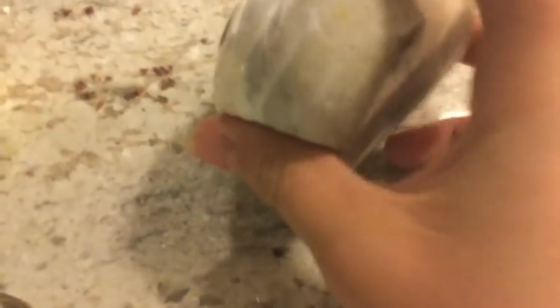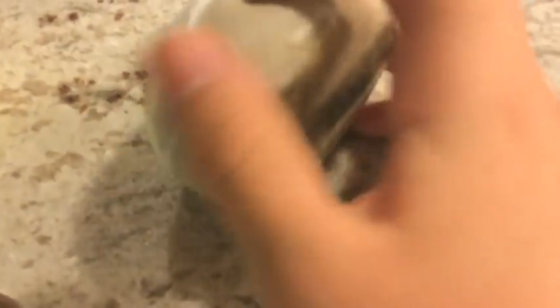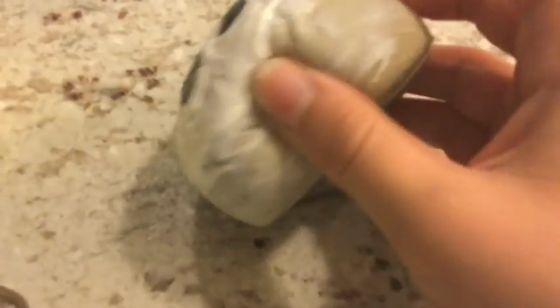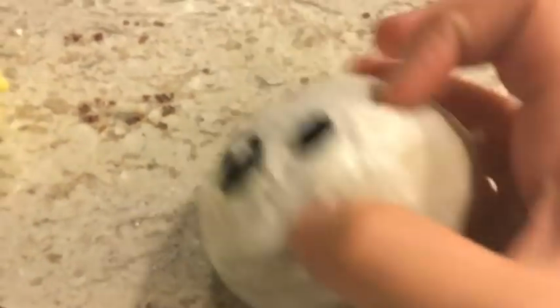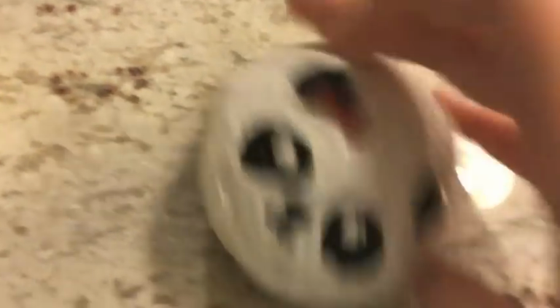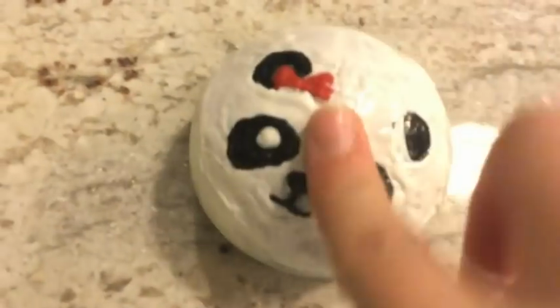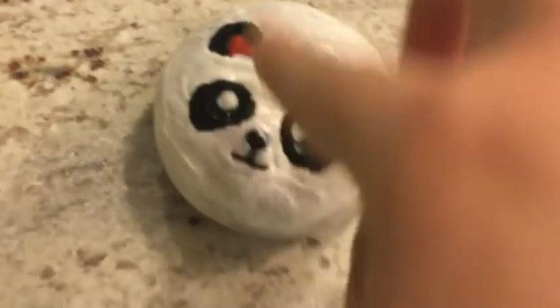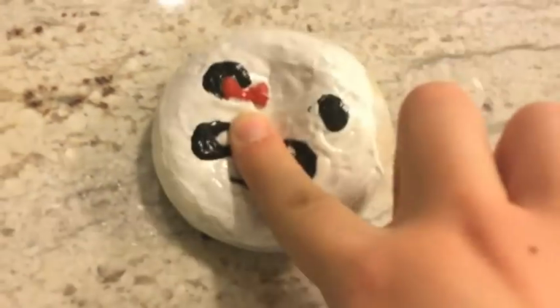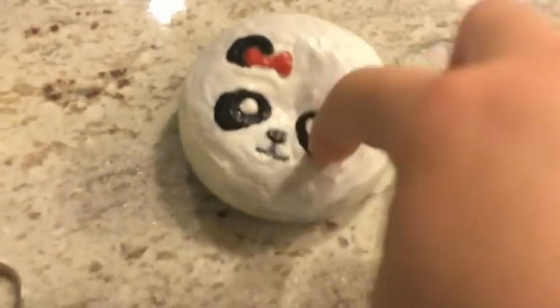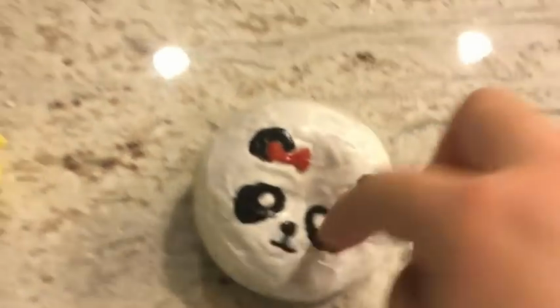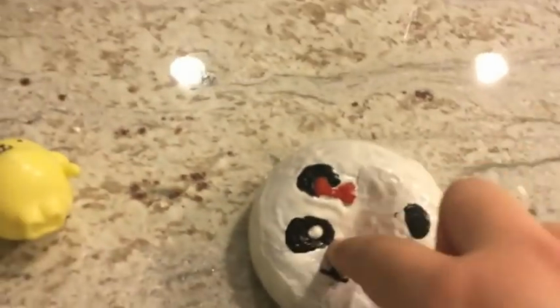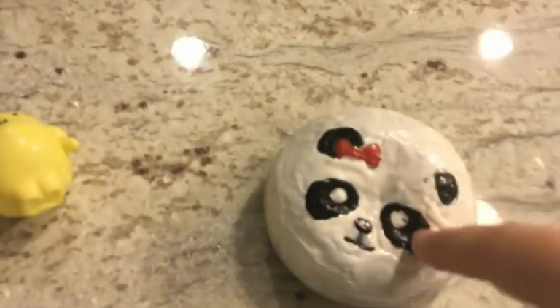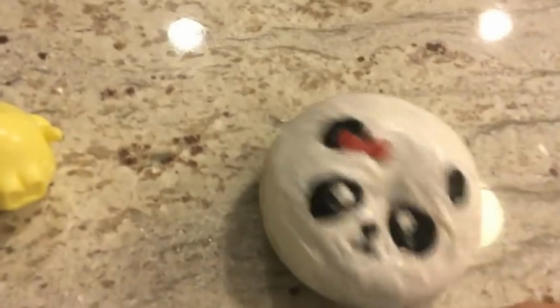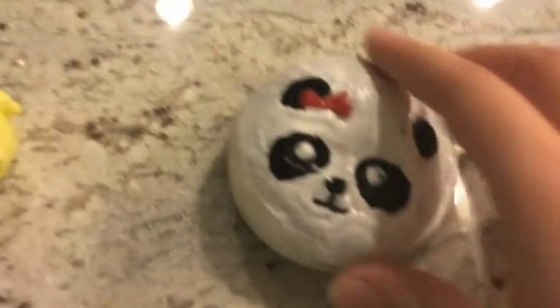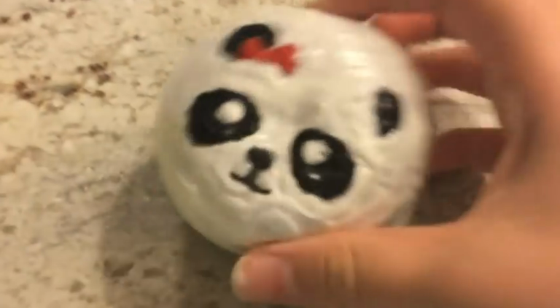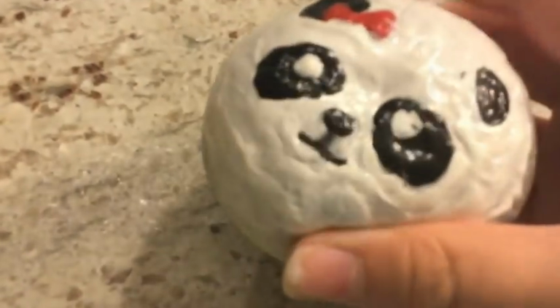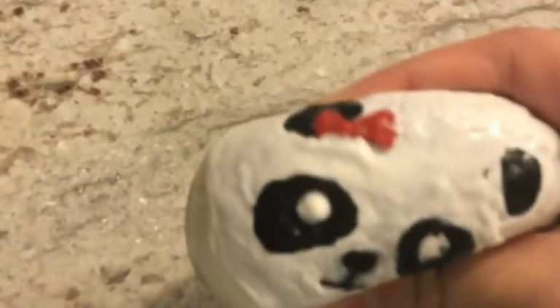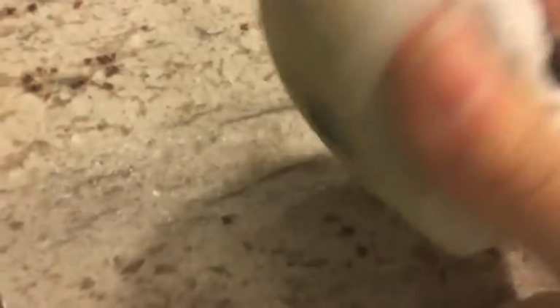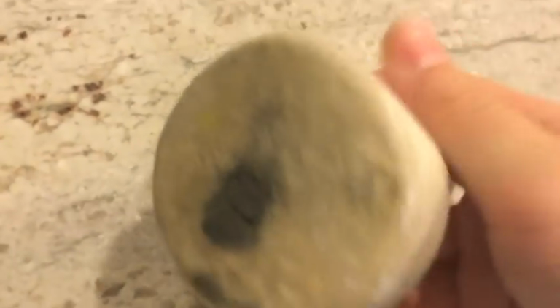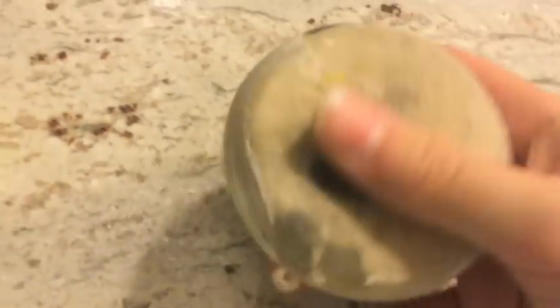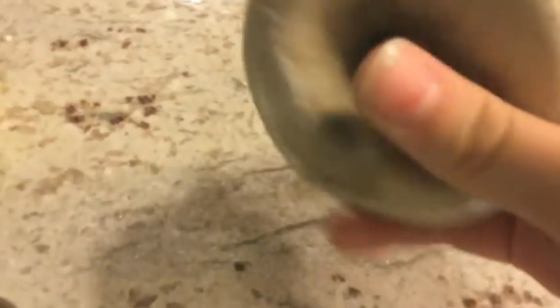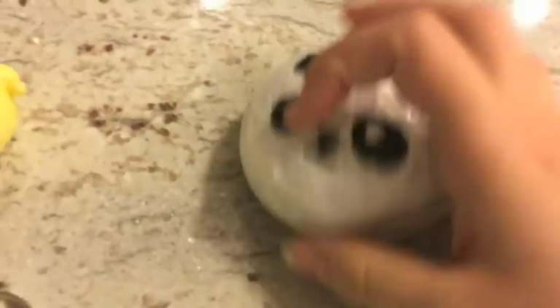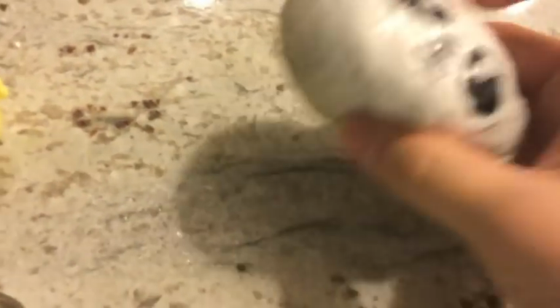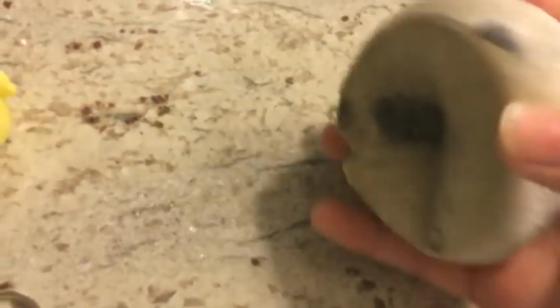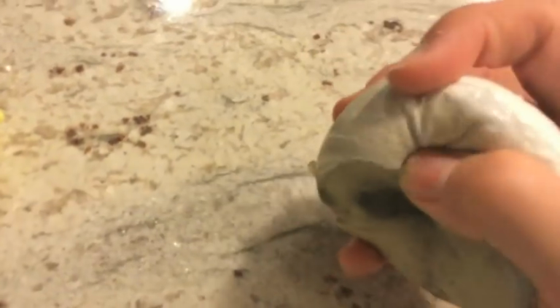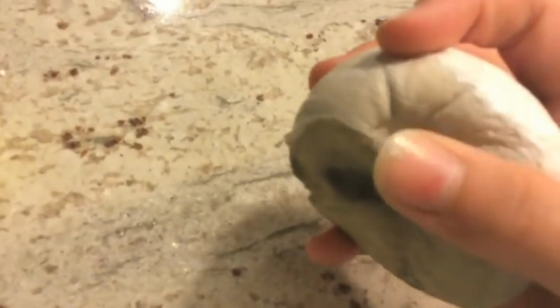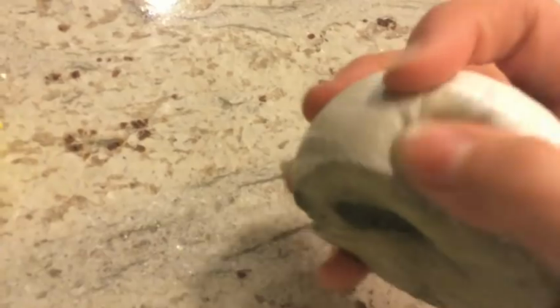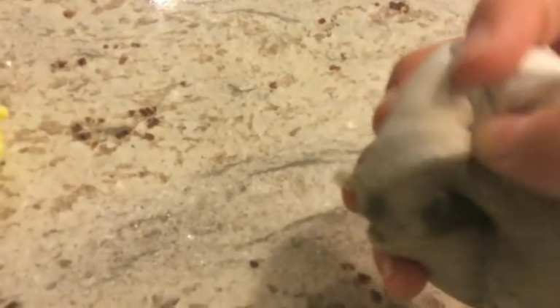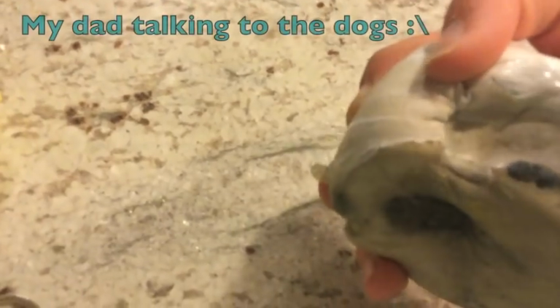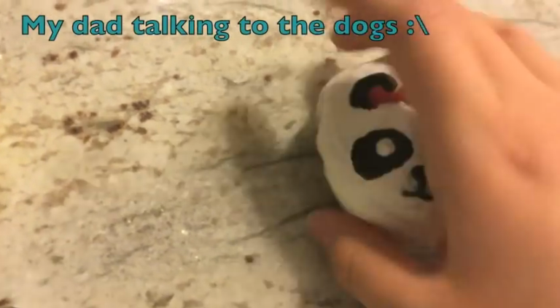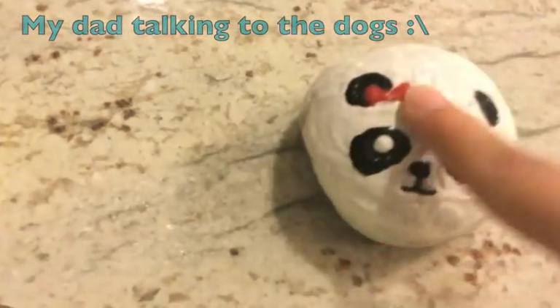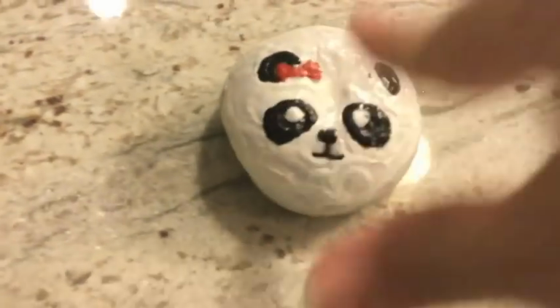Over the course of this video it was a week, because I started this project last Sunday and now it's Friday when I'm filming the end.